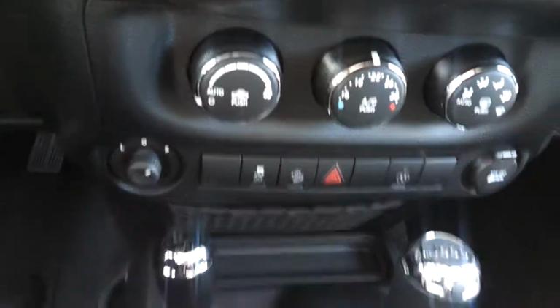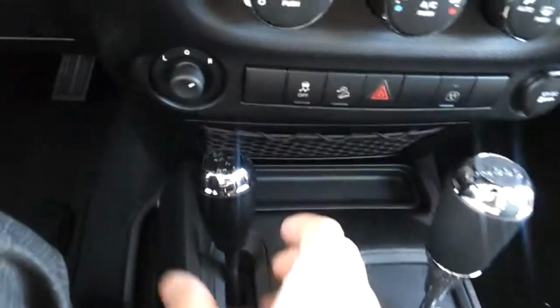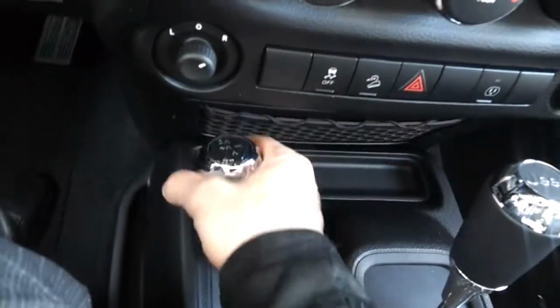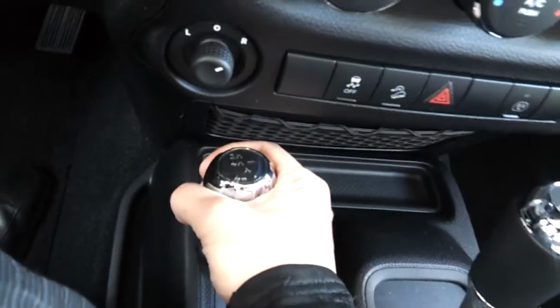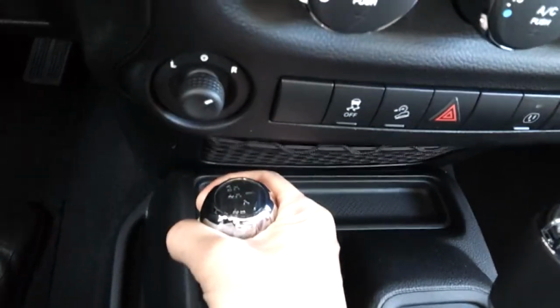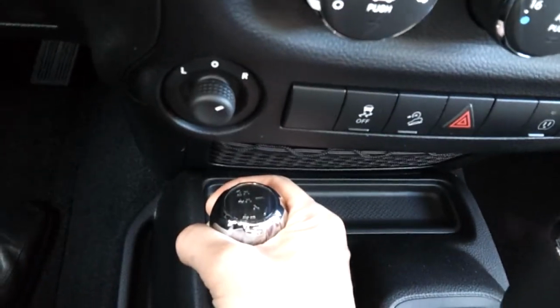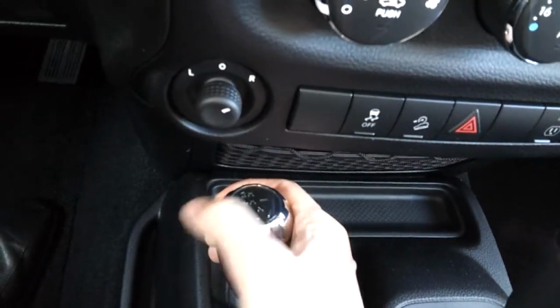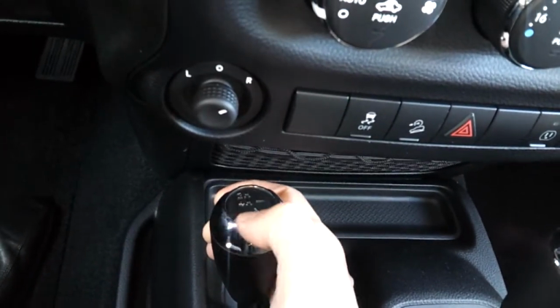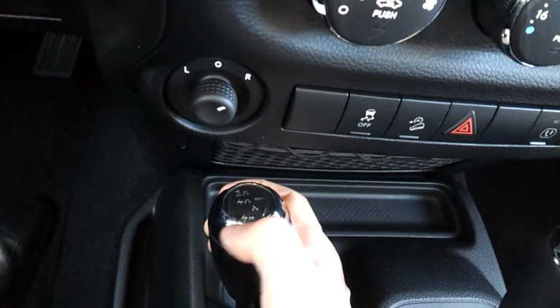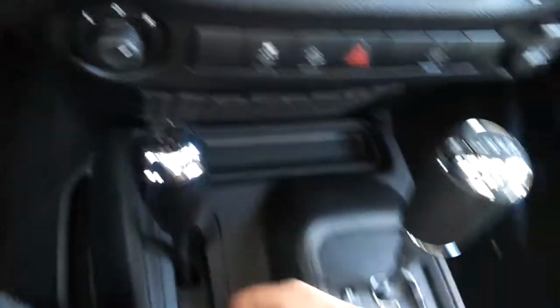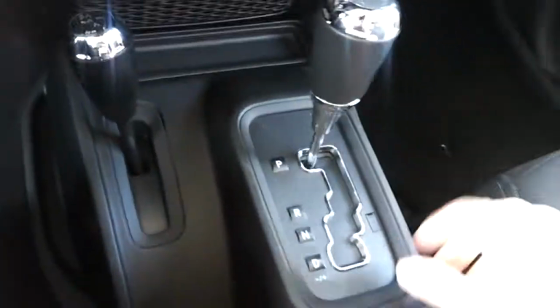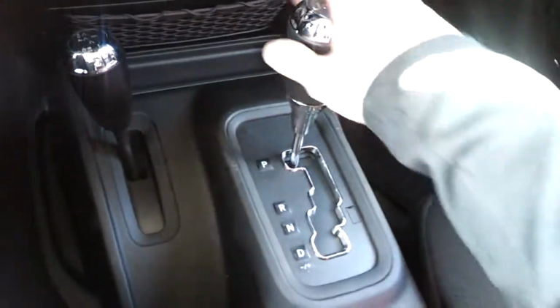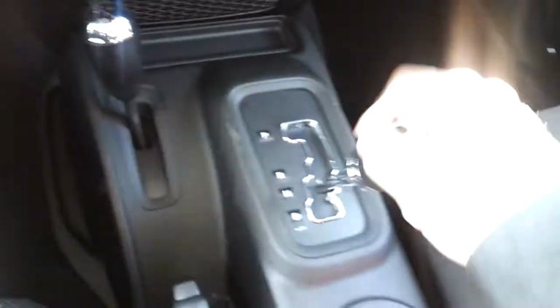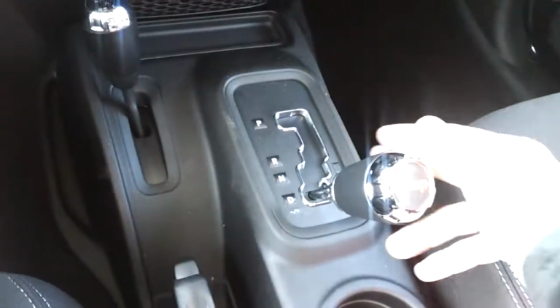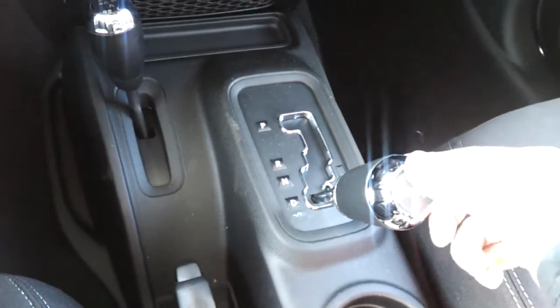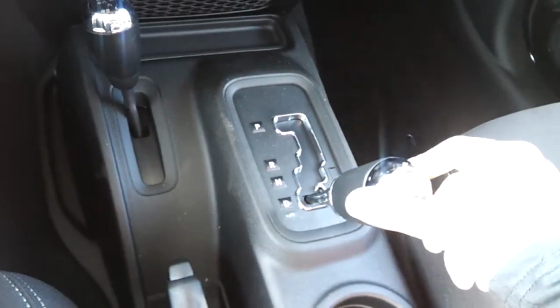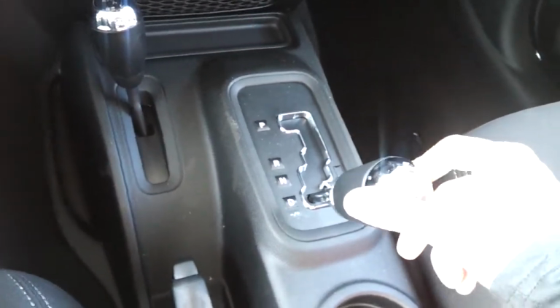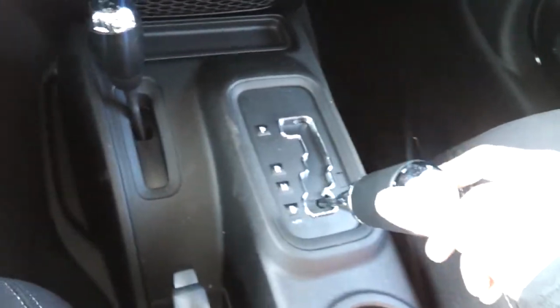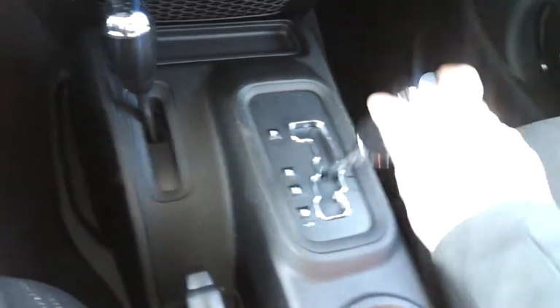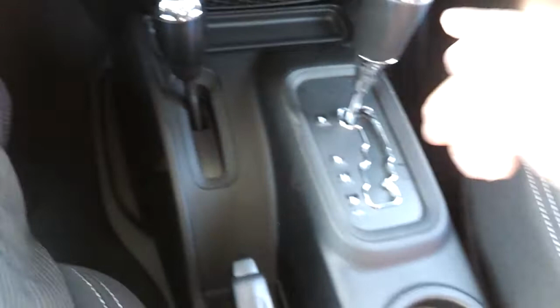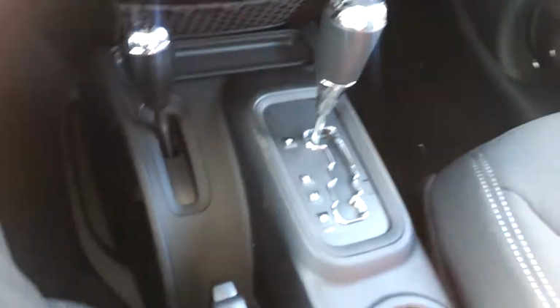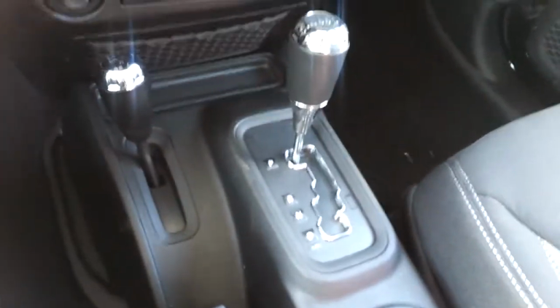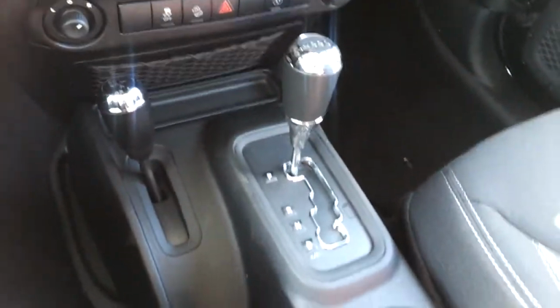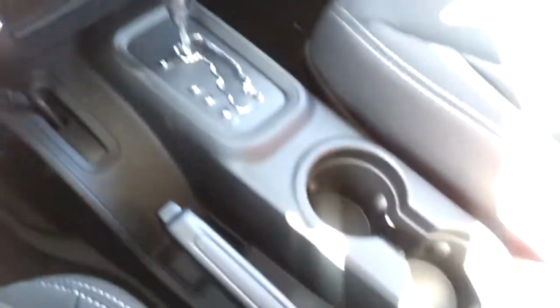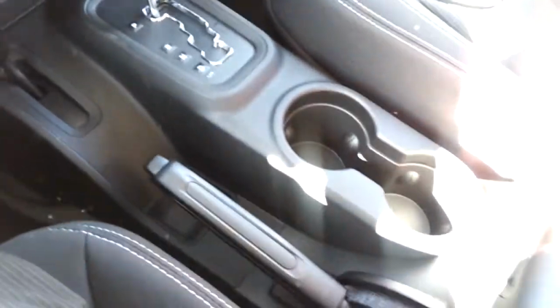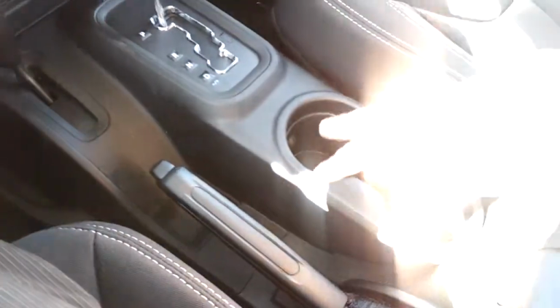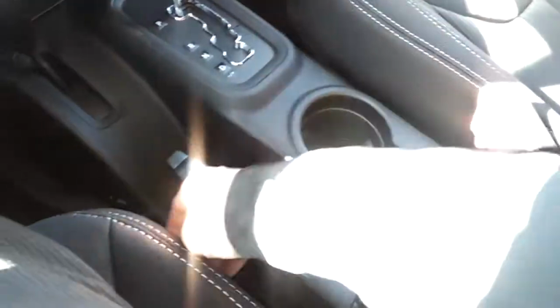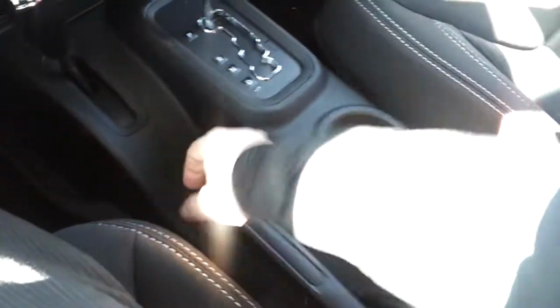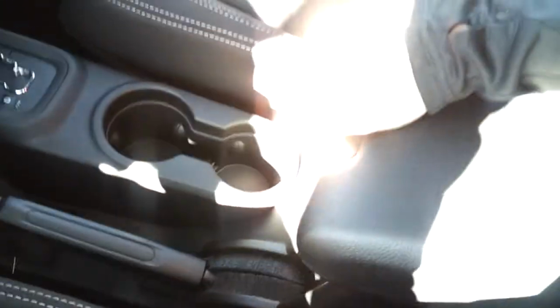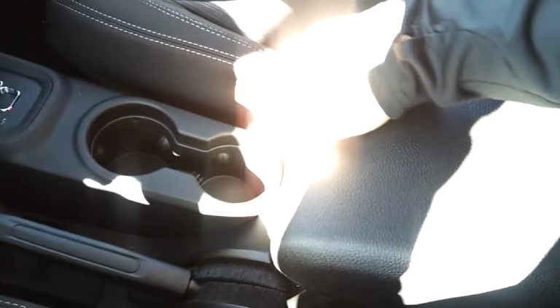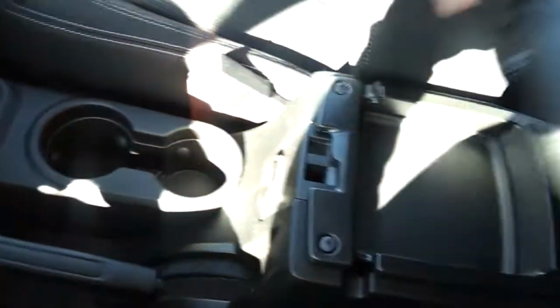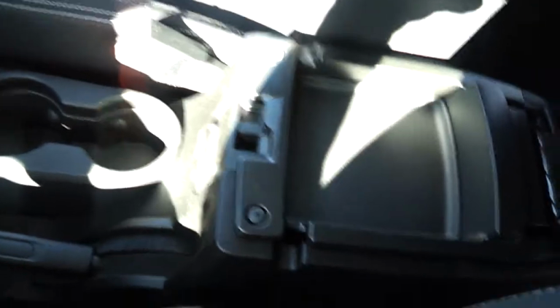Here's your 4x4 selector — you can see 2-wheel drive high, neutral, and 4-wheel drive low. It's an automatic transmission but you can also shift the gears yourself with plus and minus — that's a new feature since 2012. There are also cup holders and a hand brake.